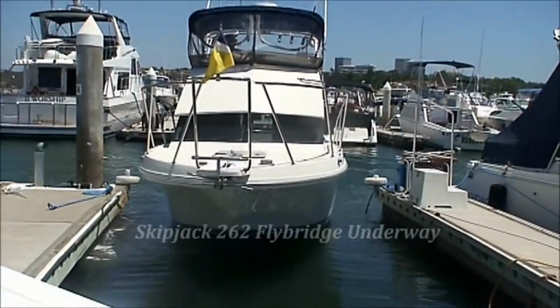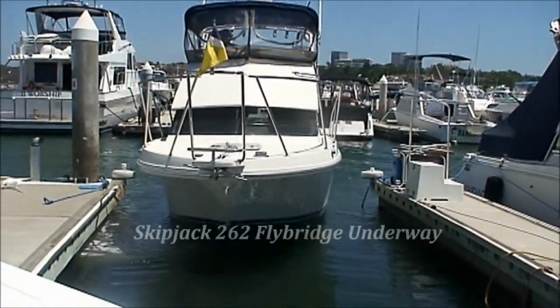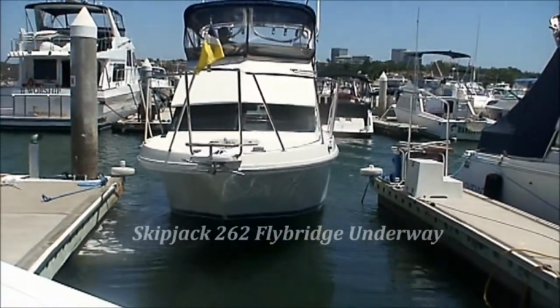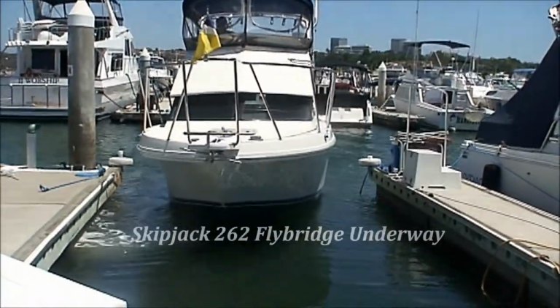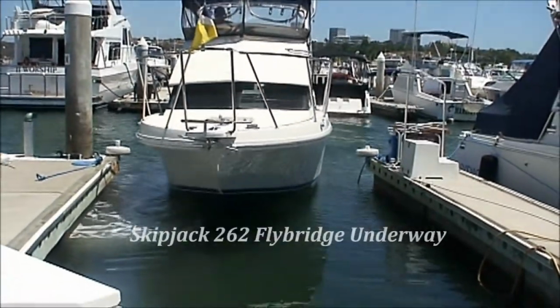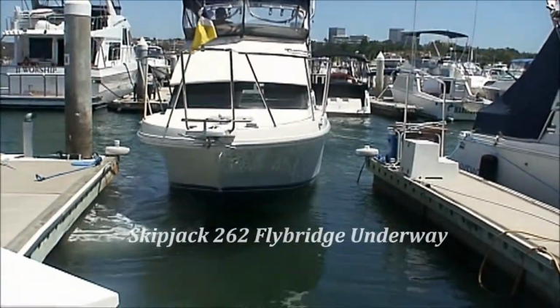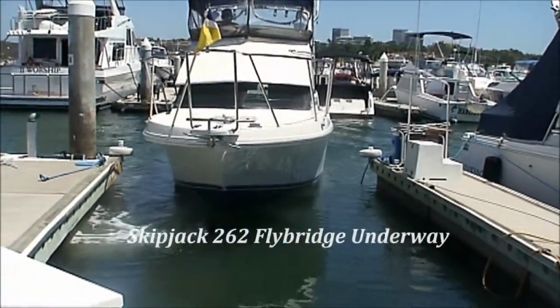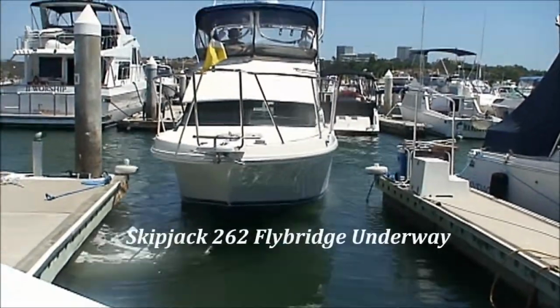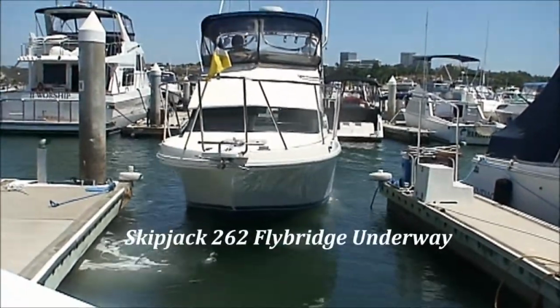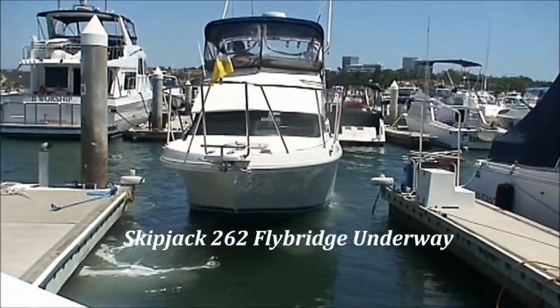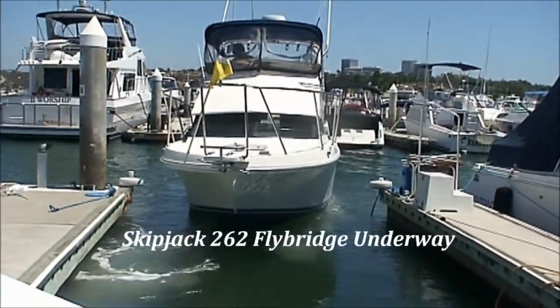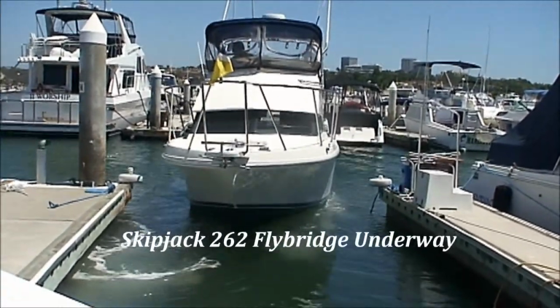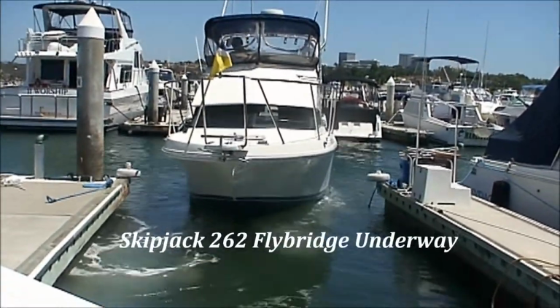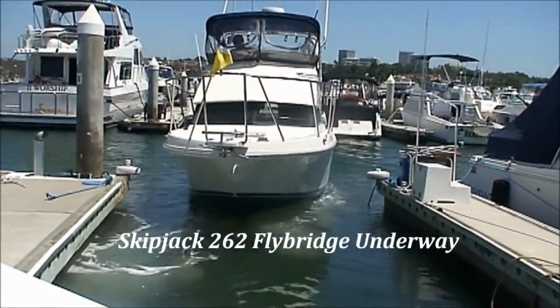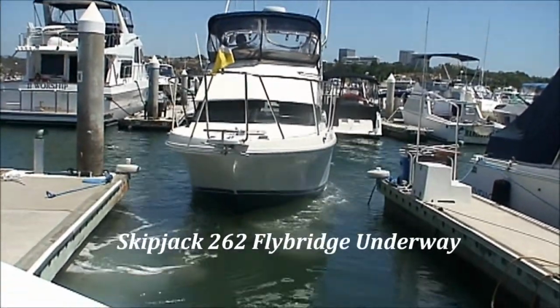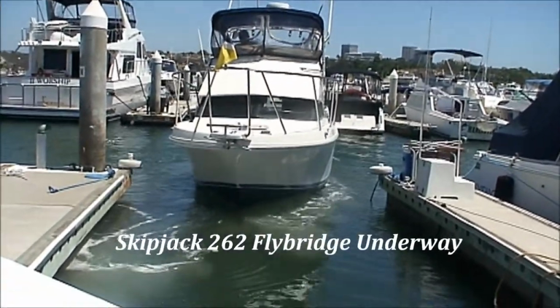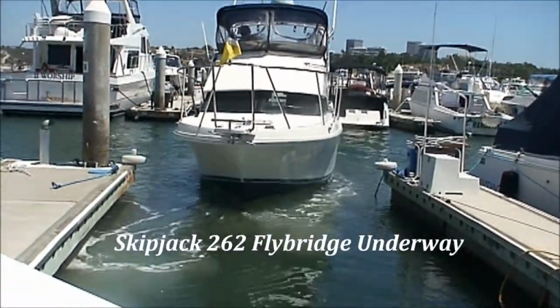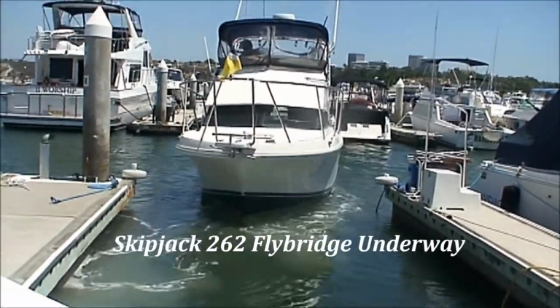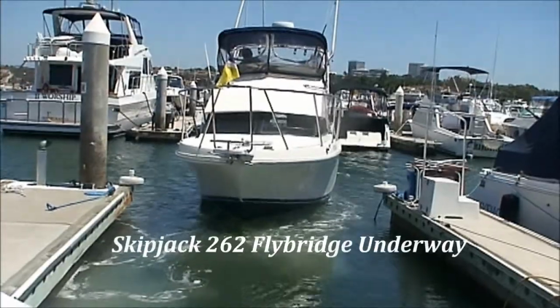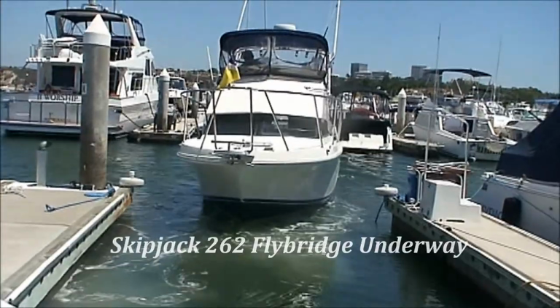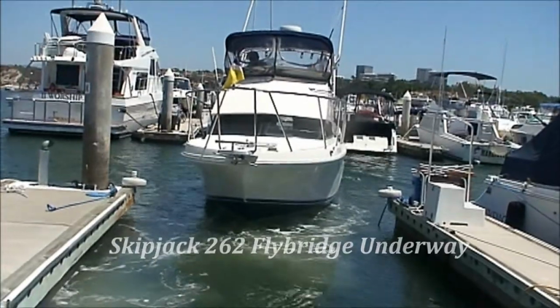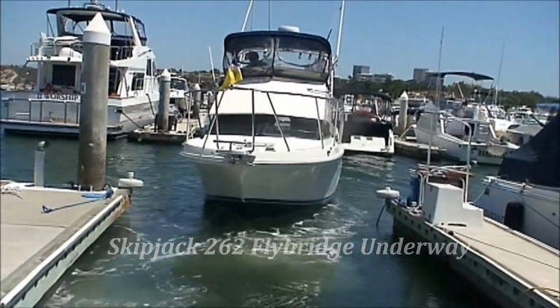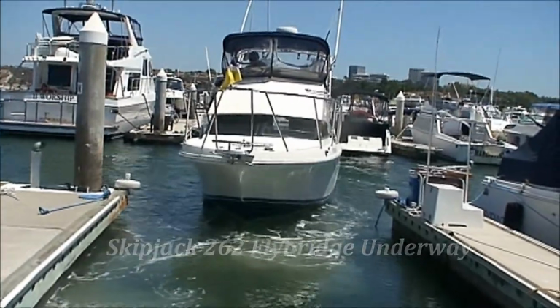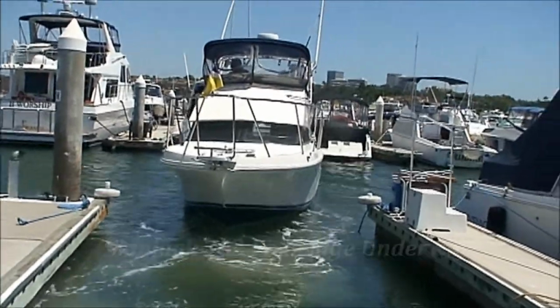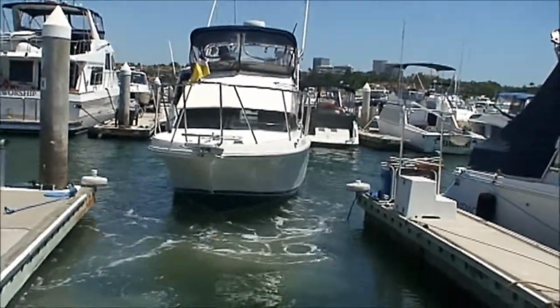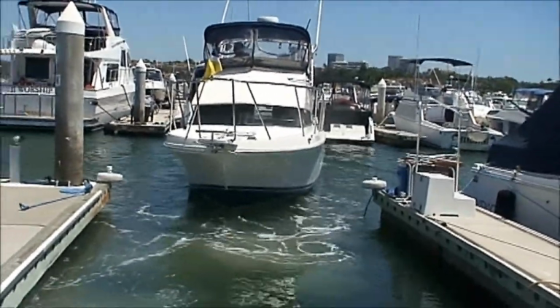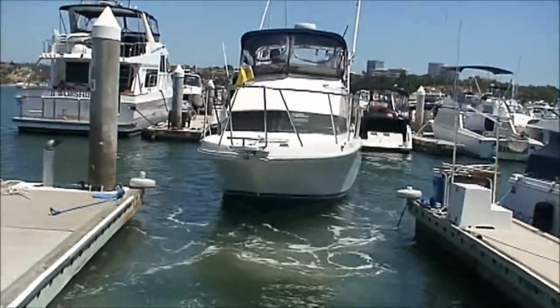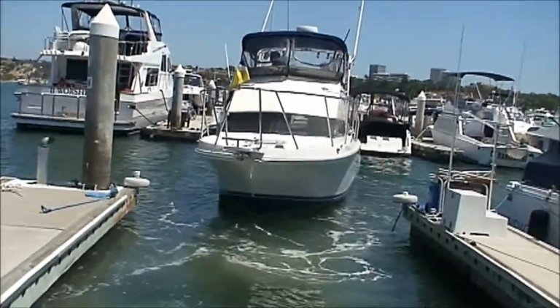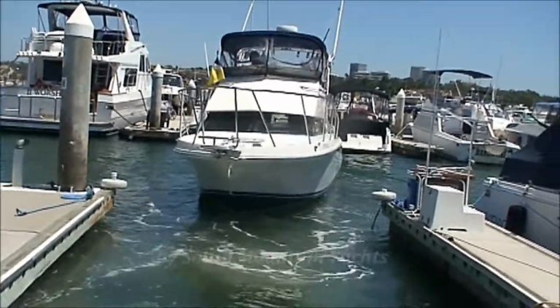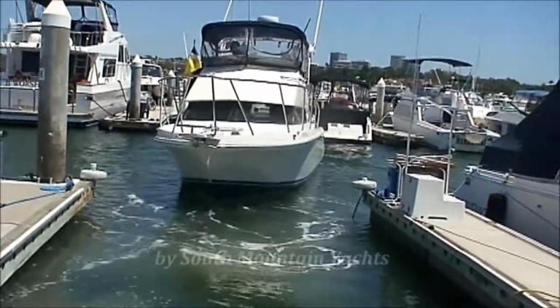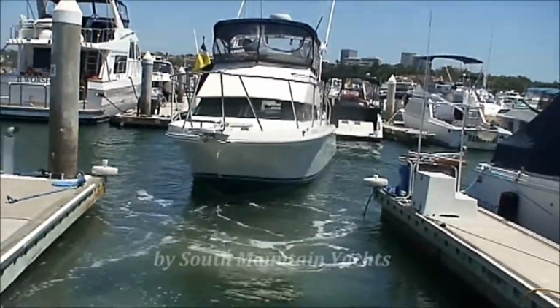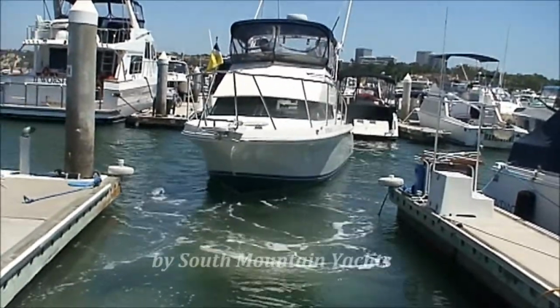Here we are with the 1991 26-foot Skipjack. Let's see how she sits out on the water.